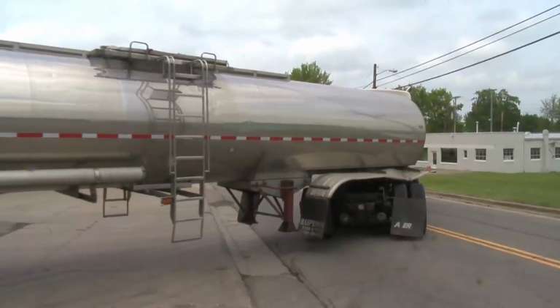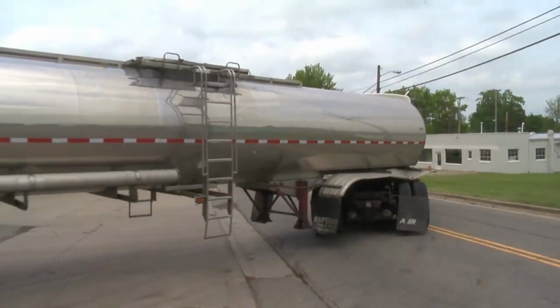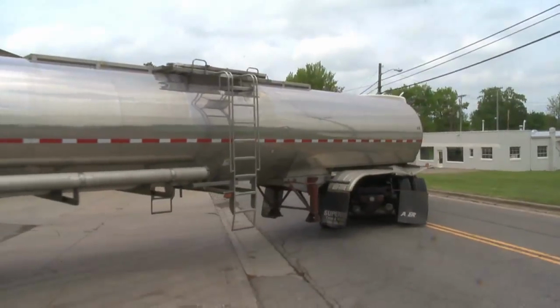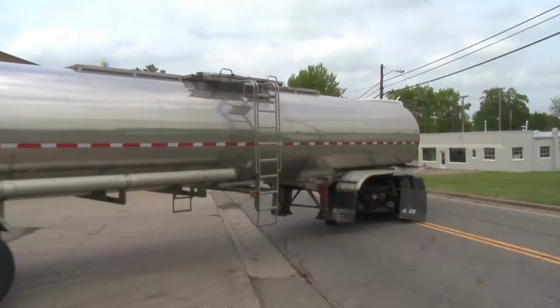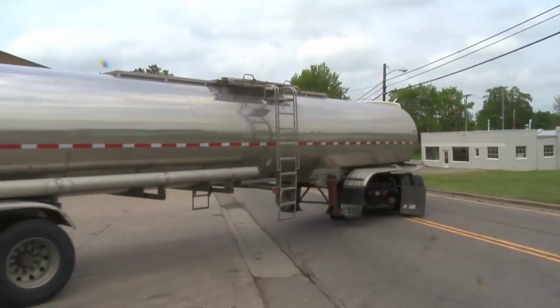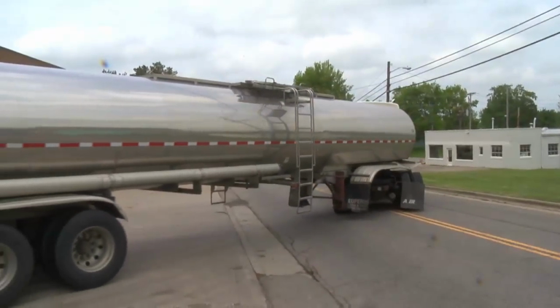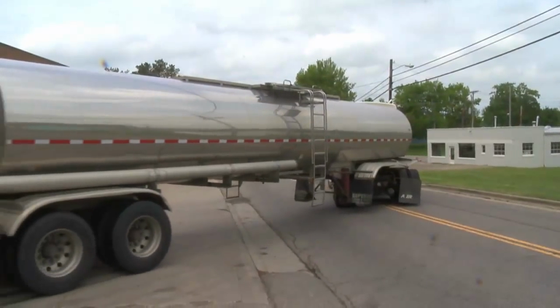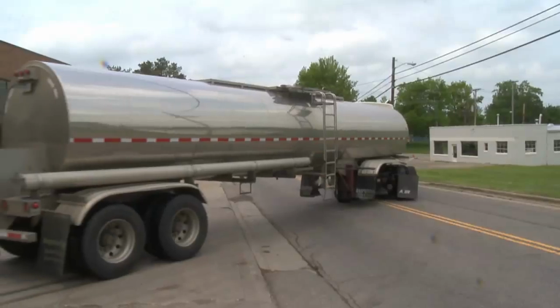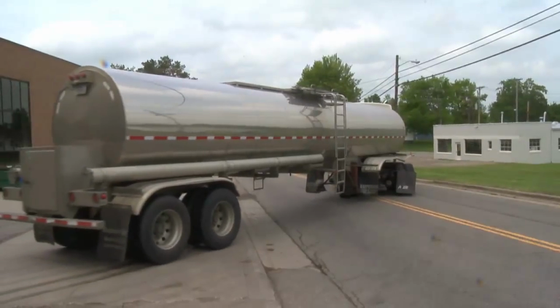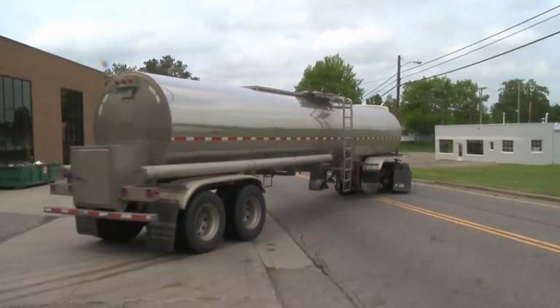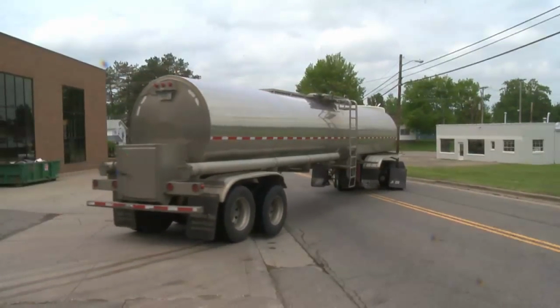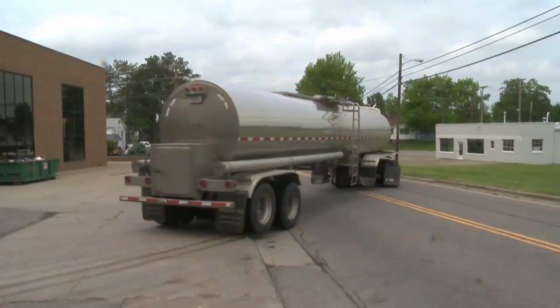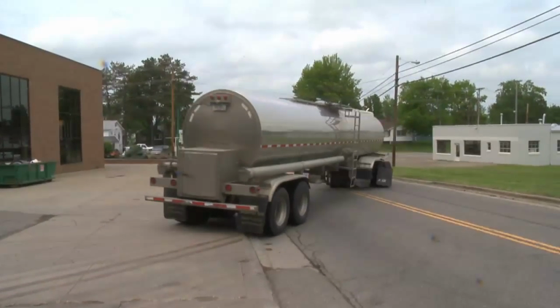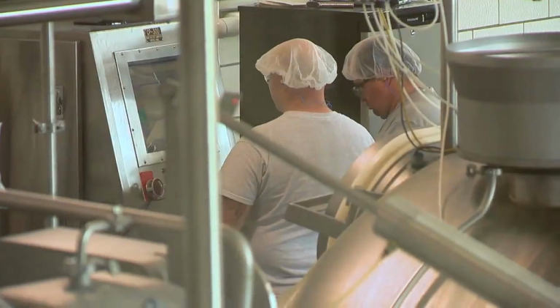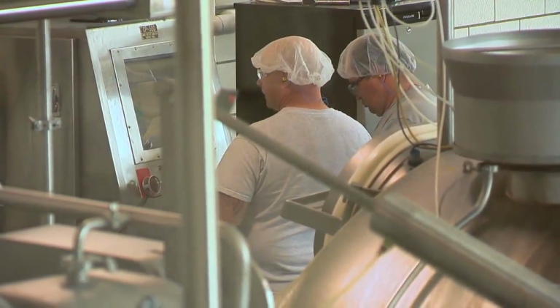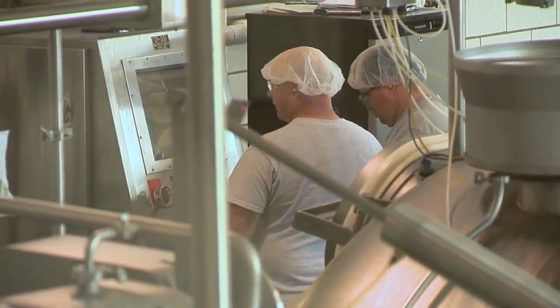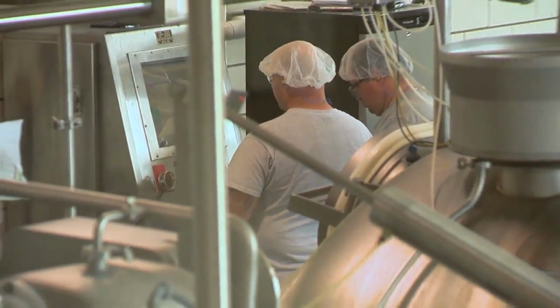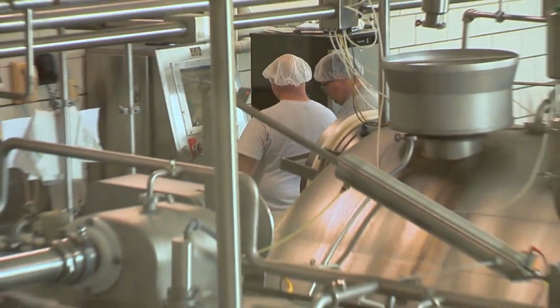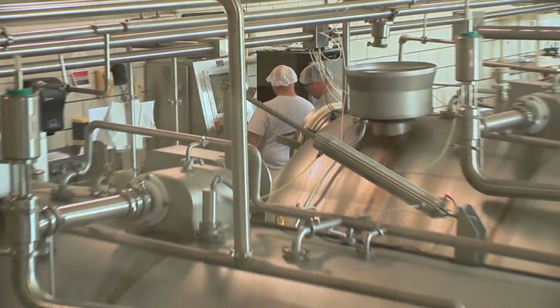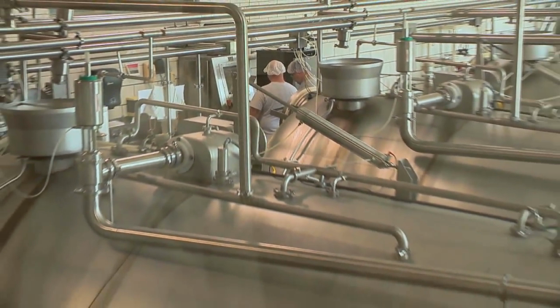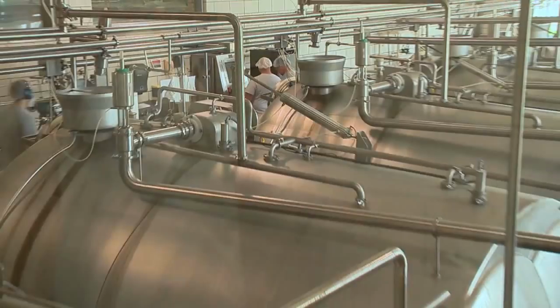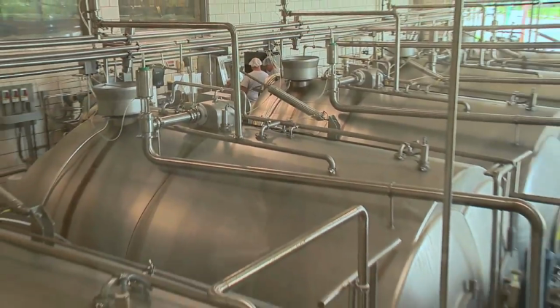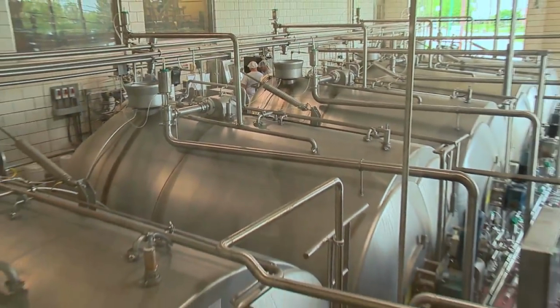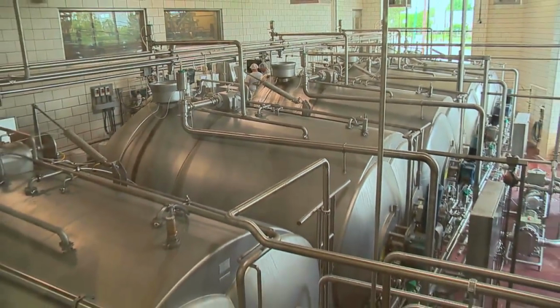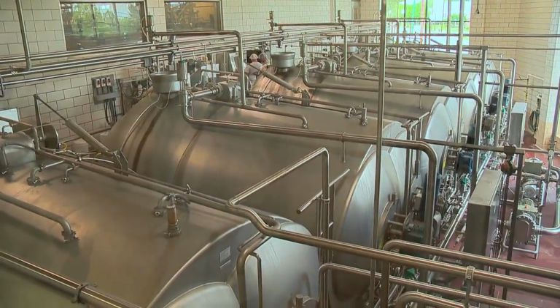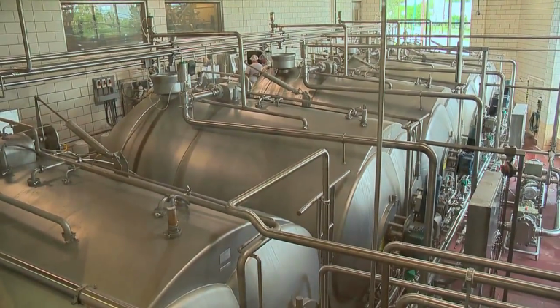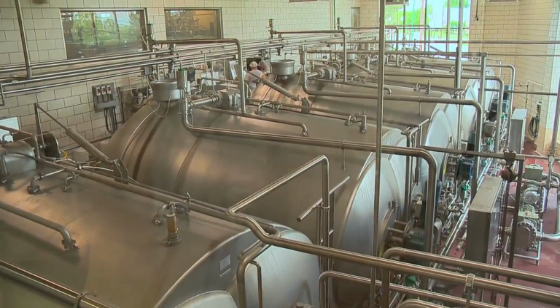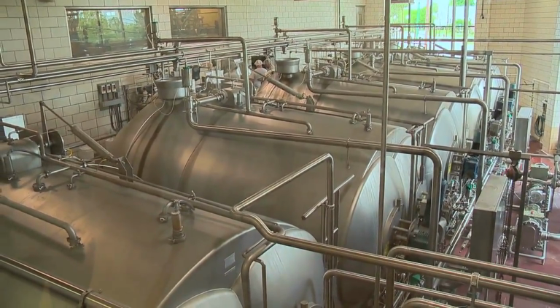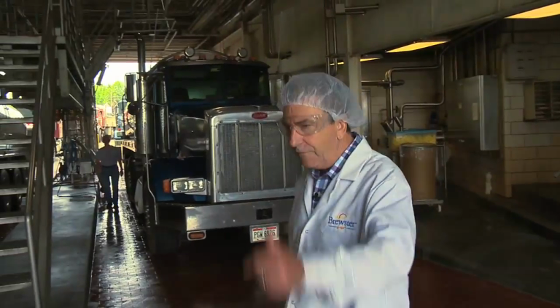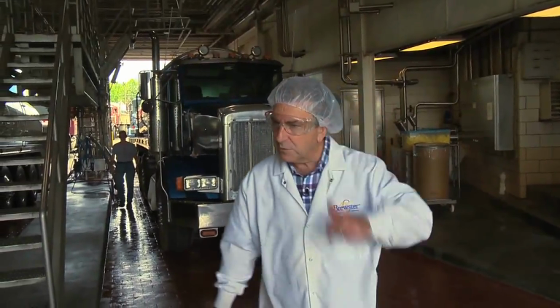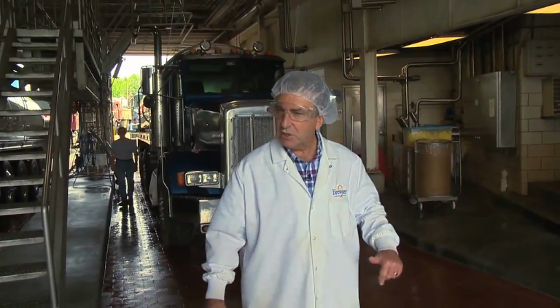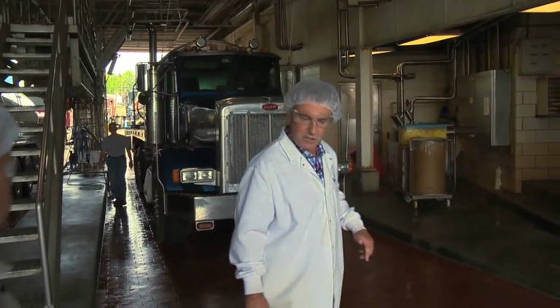We'll run them through, they'll come in twice. When all they're testing in, all the milk goes into vats out back — six, seven vats, they hold about 75,000 gallons of milk. Let's go see some cheese.